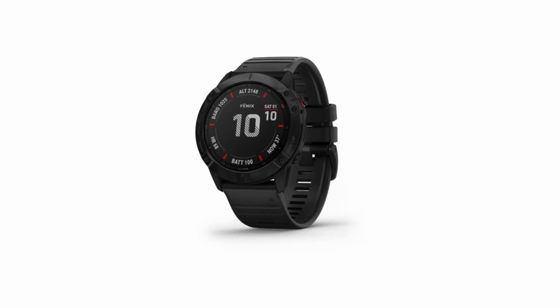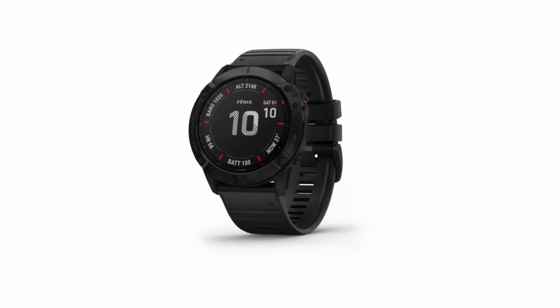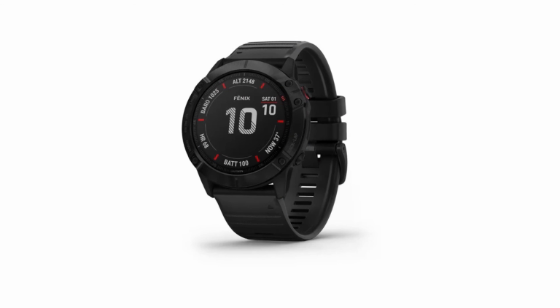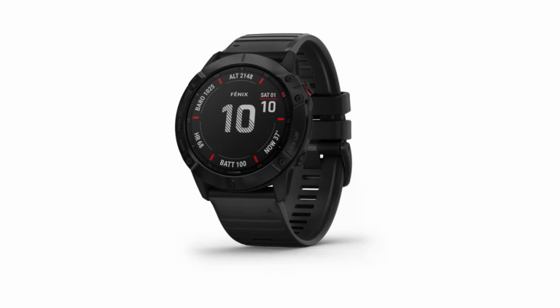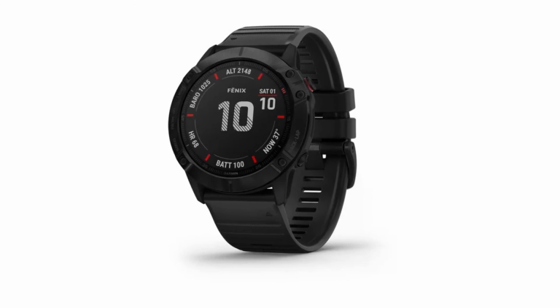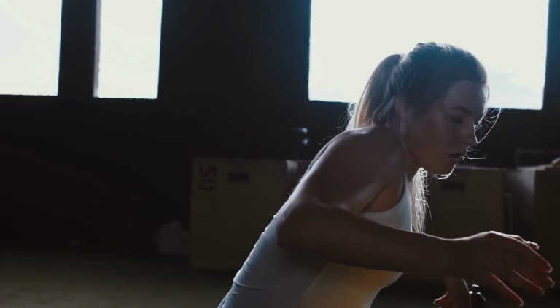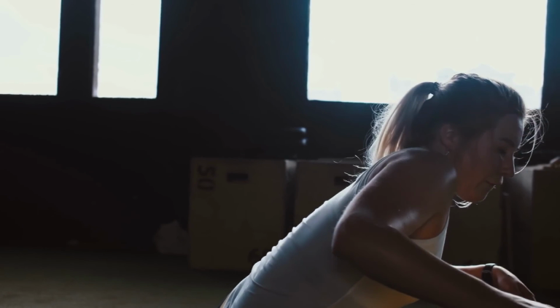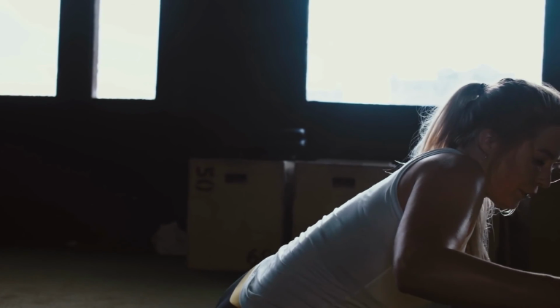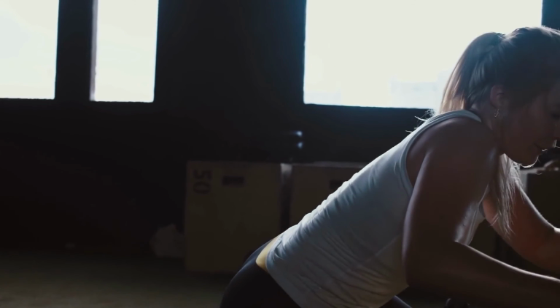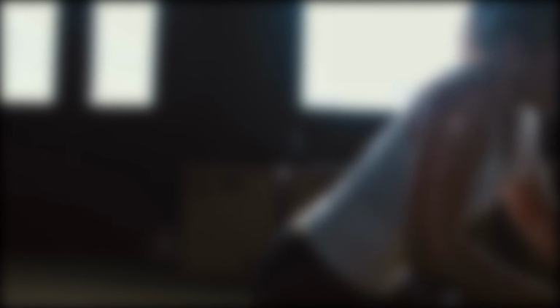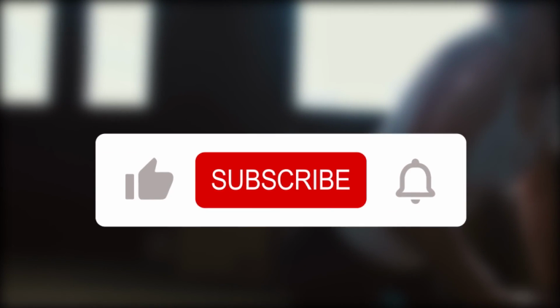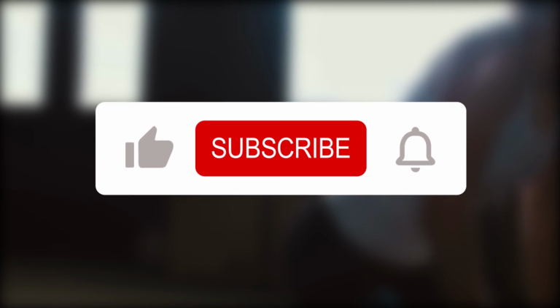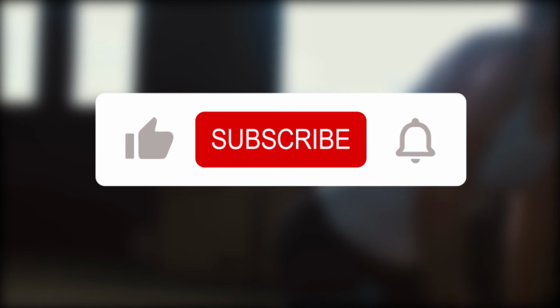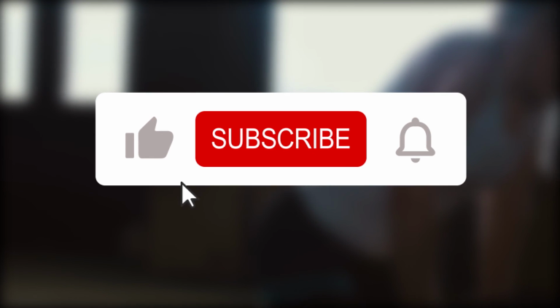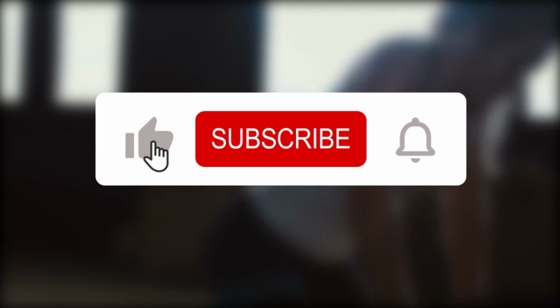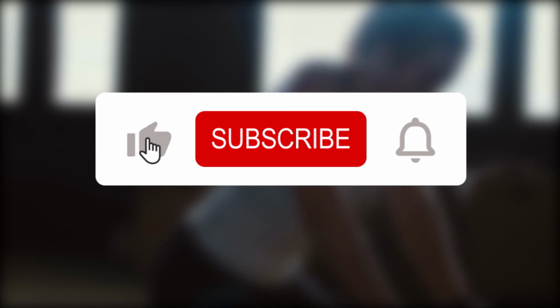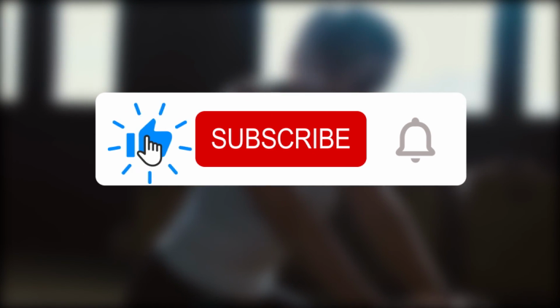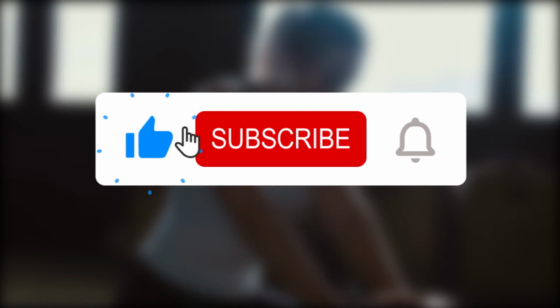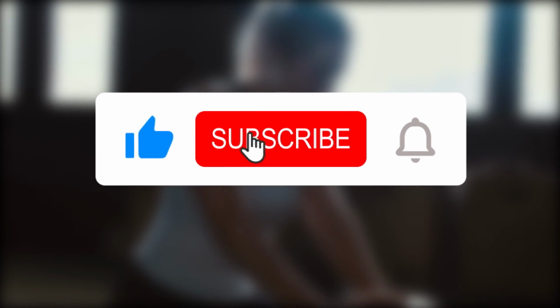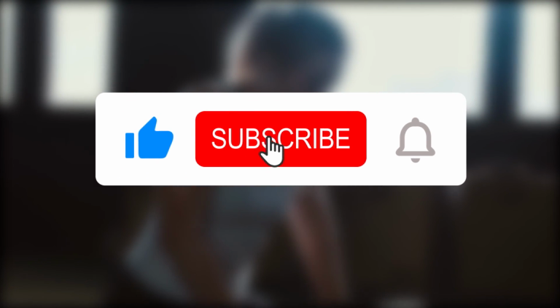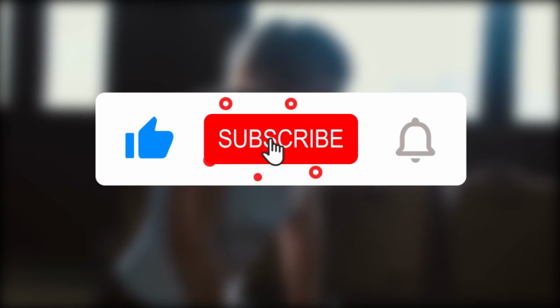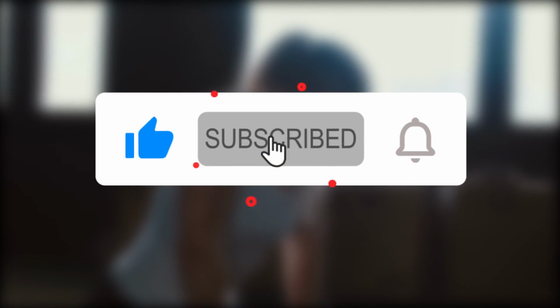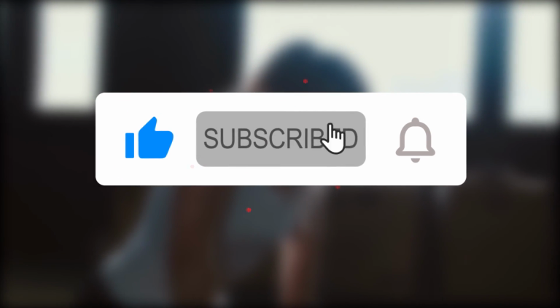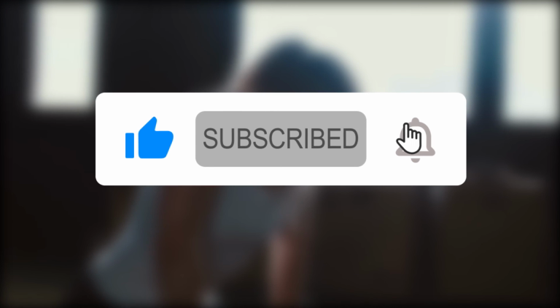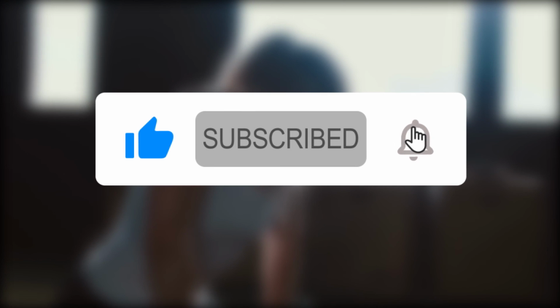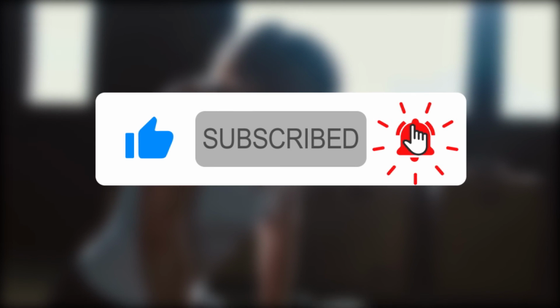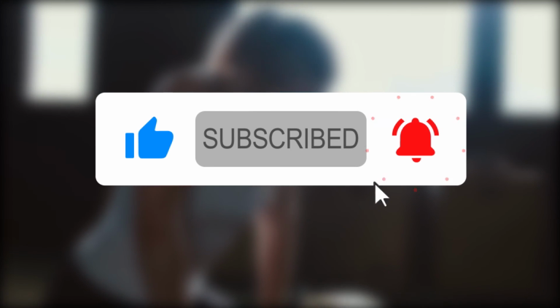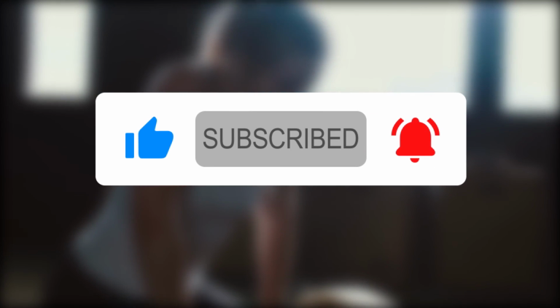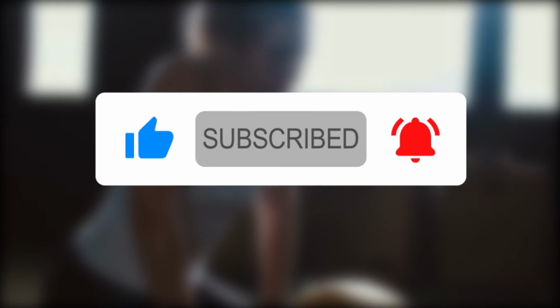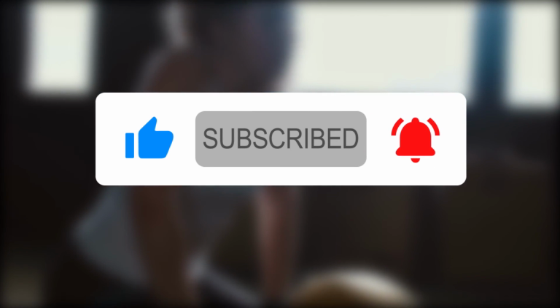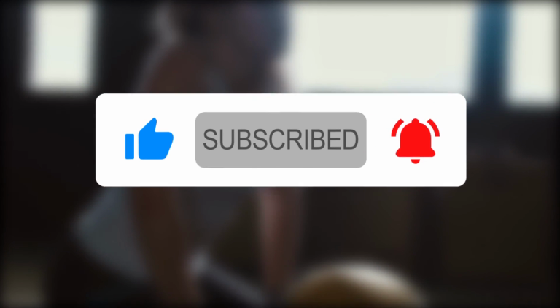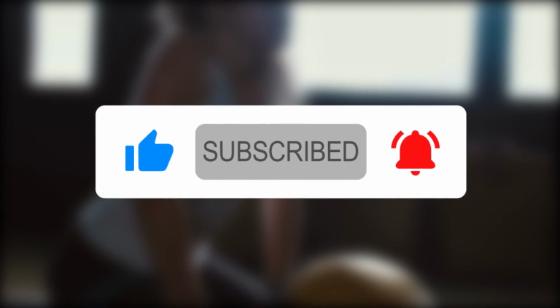Alternatives to consider include the G-Shock Move or the Garmin Fenix 6X Pro. We've come to the end of today's video — if you enjoyed it, give it a thumbs up and don't forget to subscribe. If you have another sports watch model in mind, leave the name in the comments and we could review it in the next video.